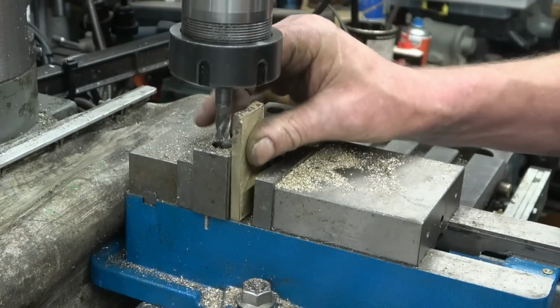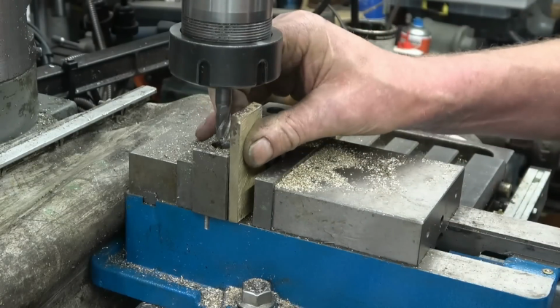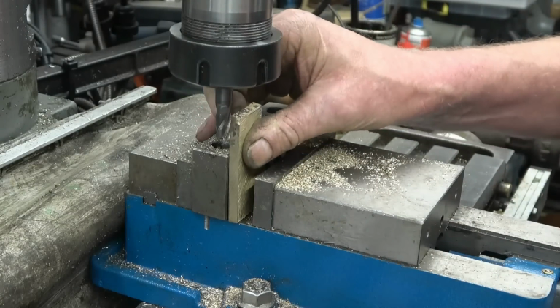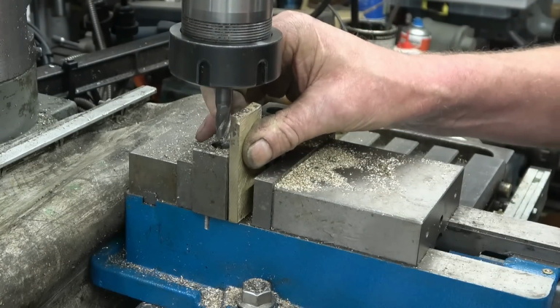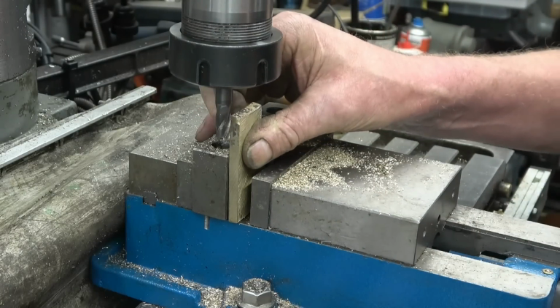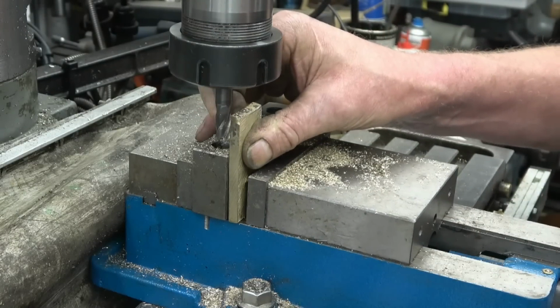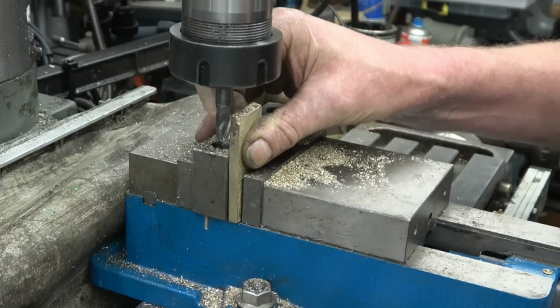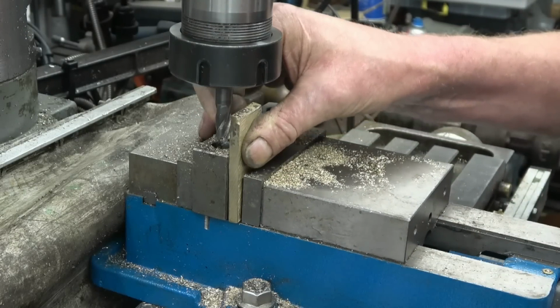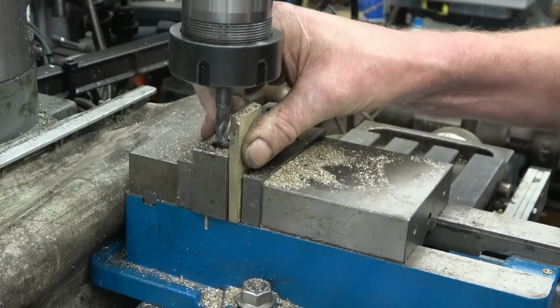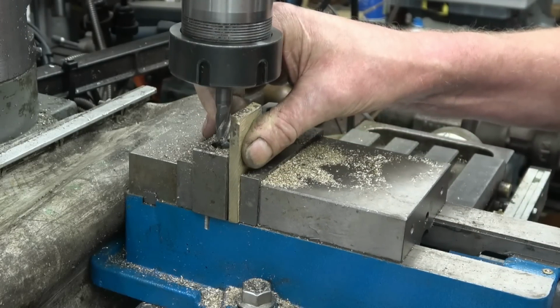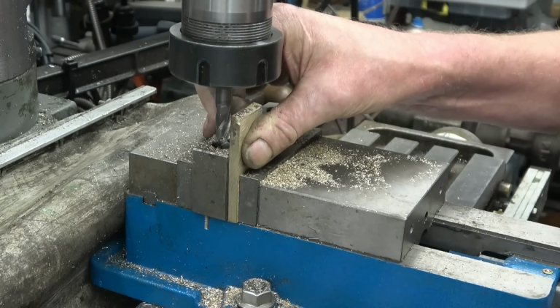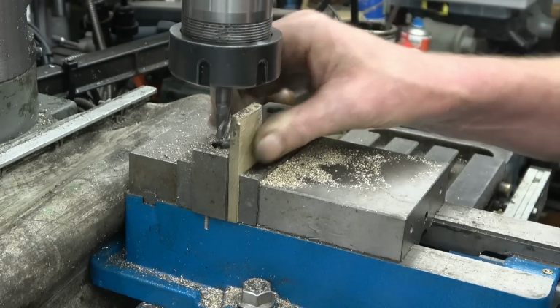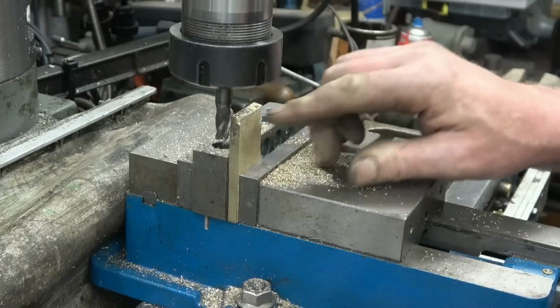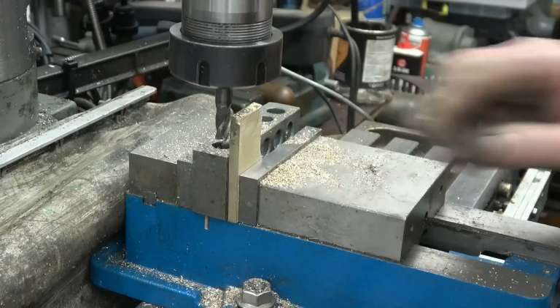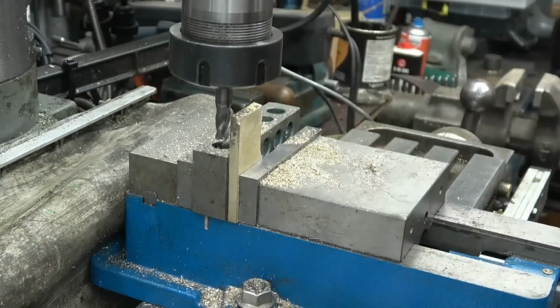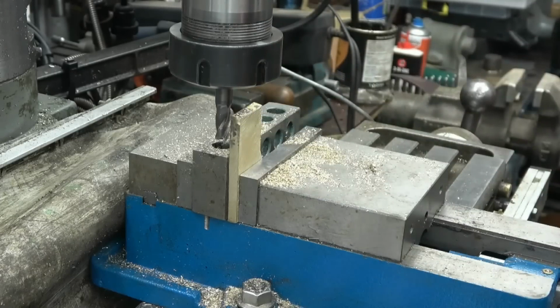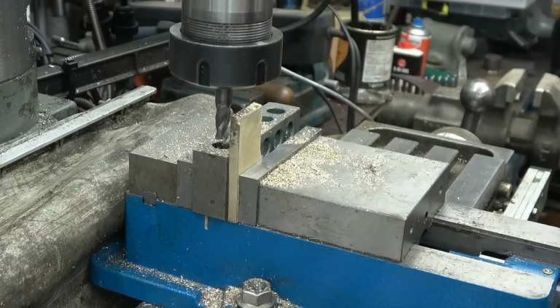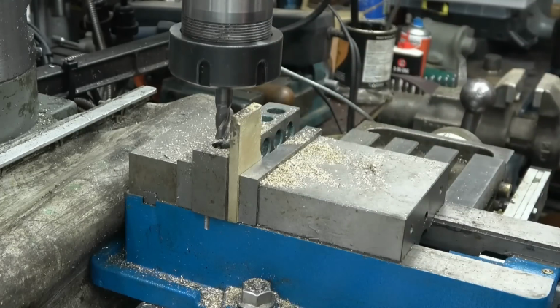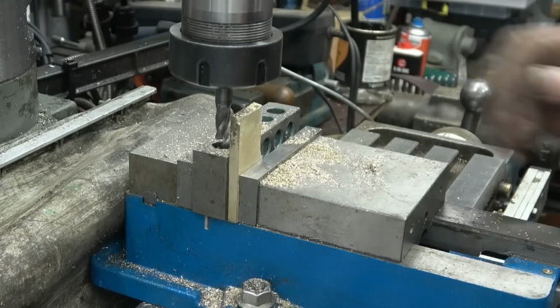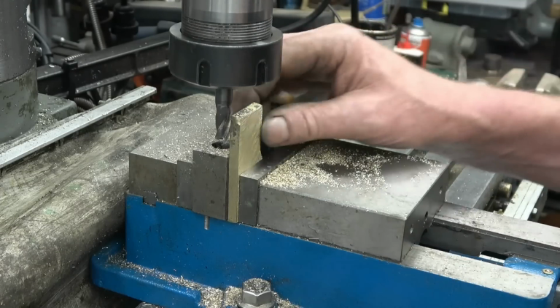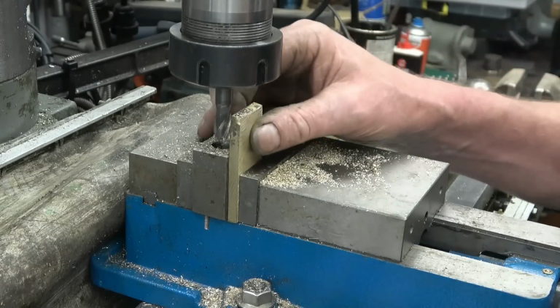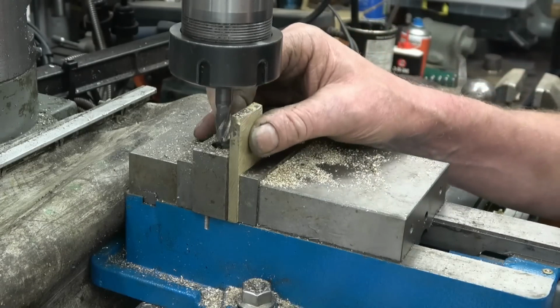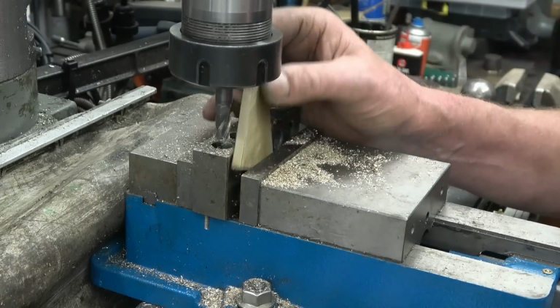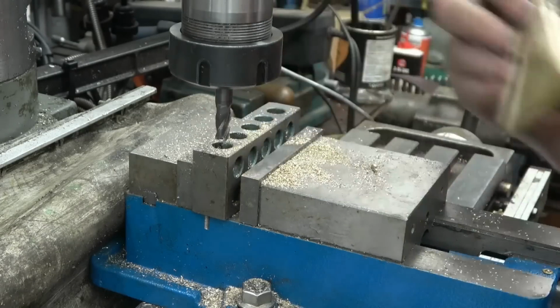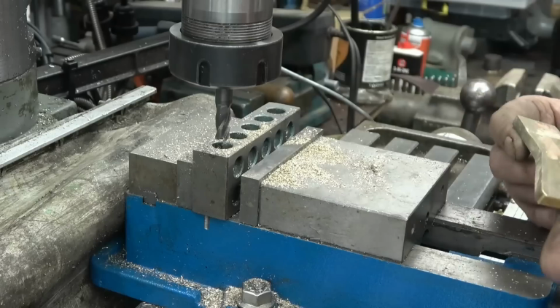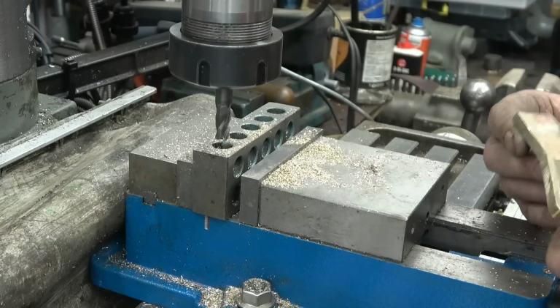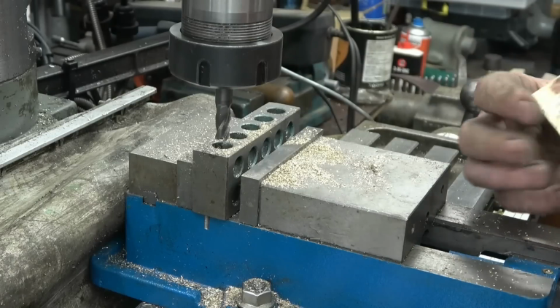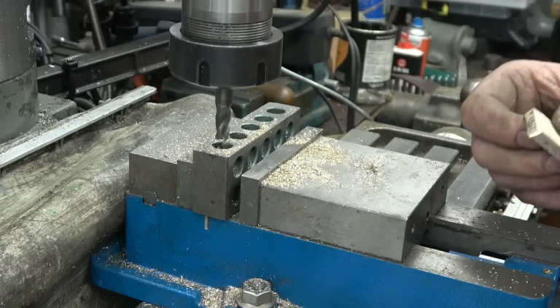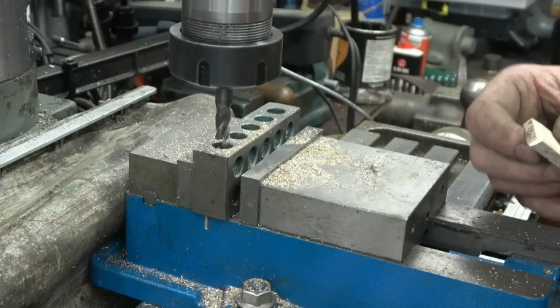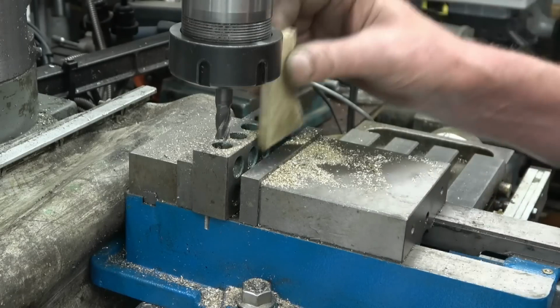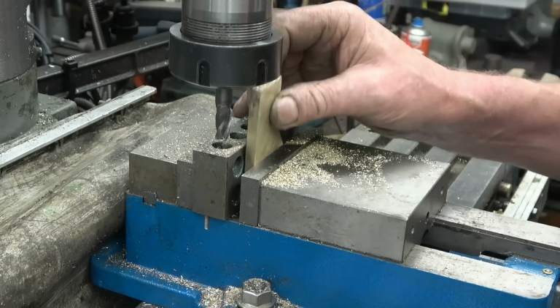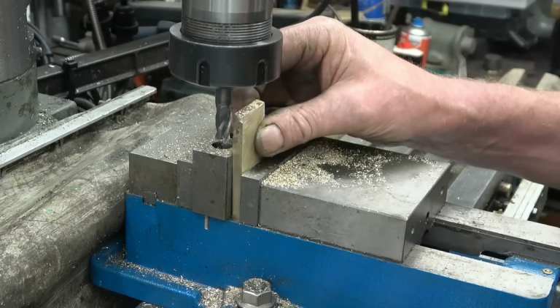I just want this knocking down to the correct height now. I've got a fine line on there on the other side, and it's not something I can see easily.